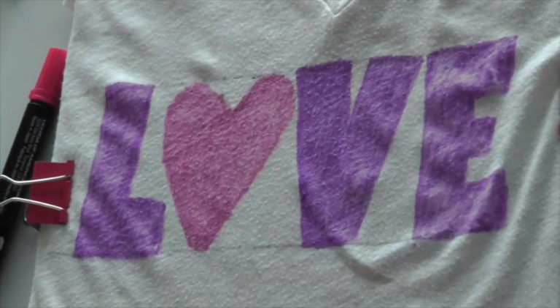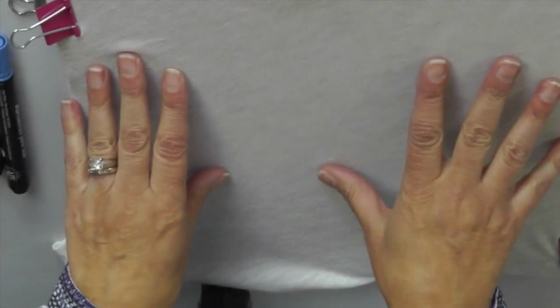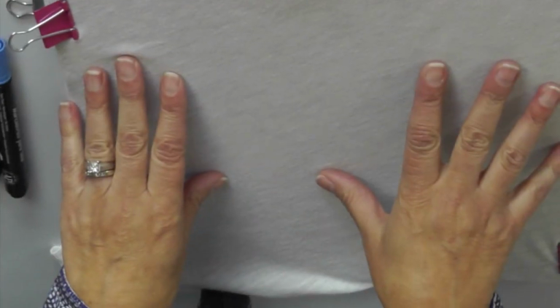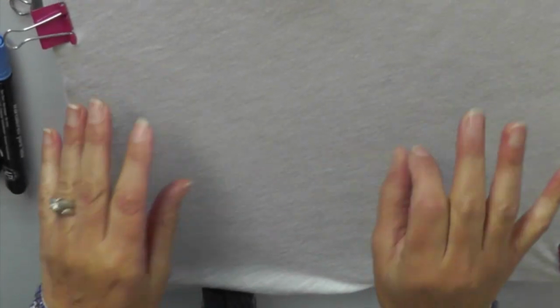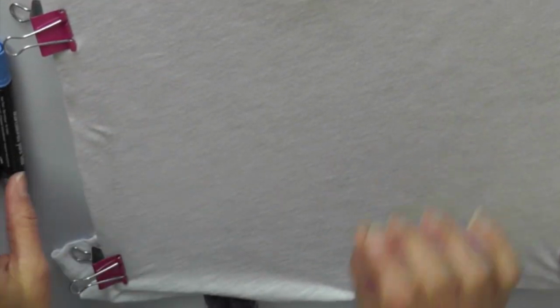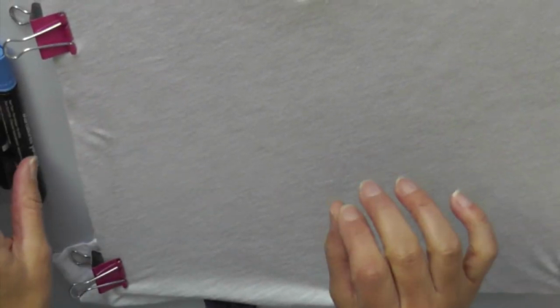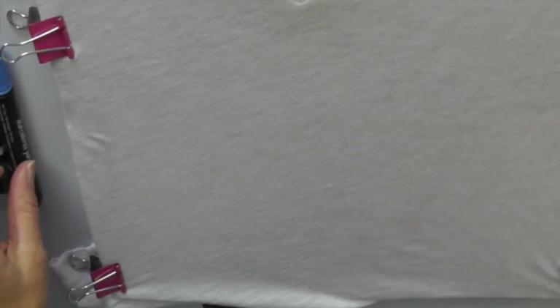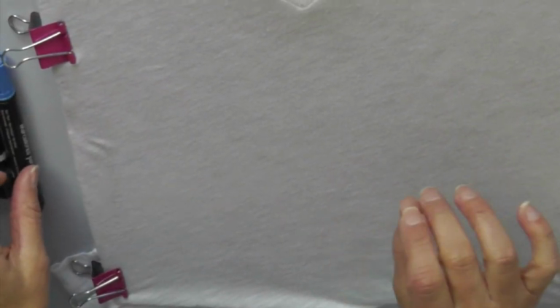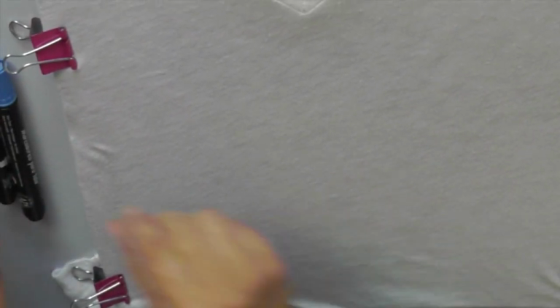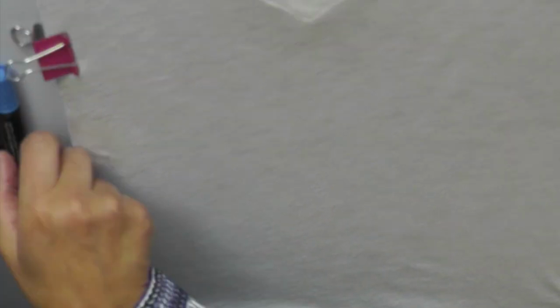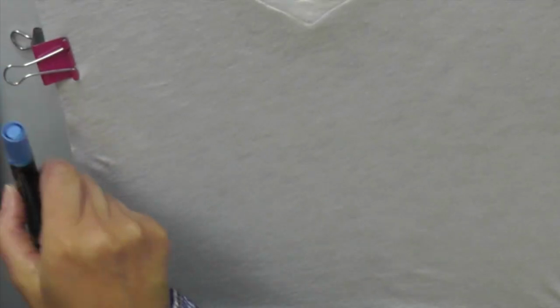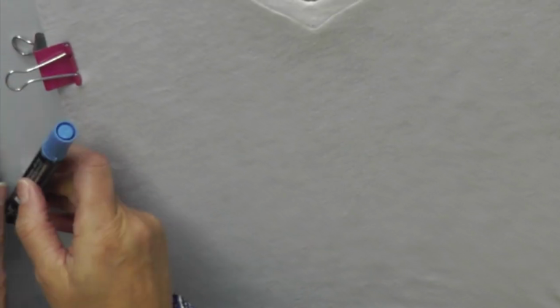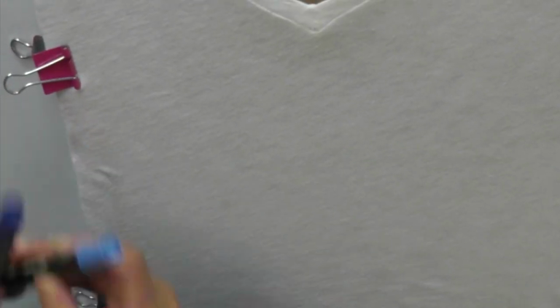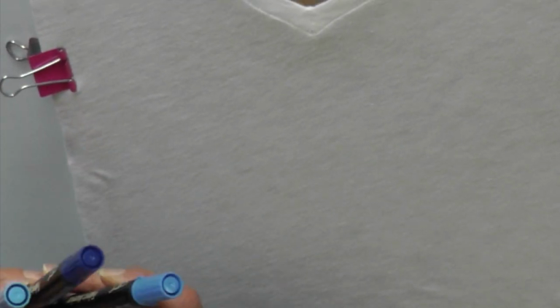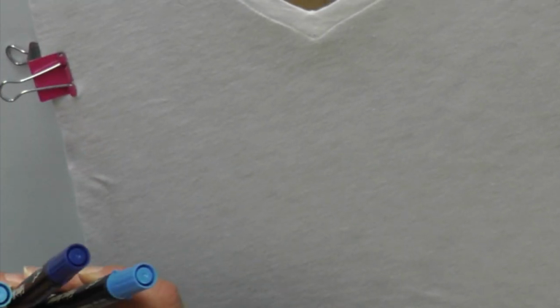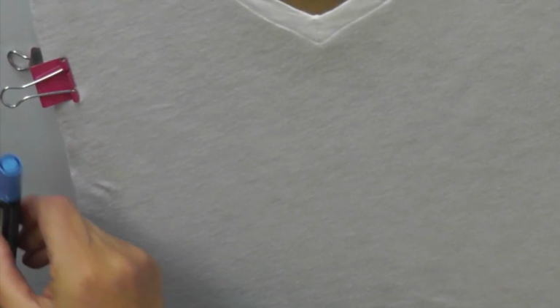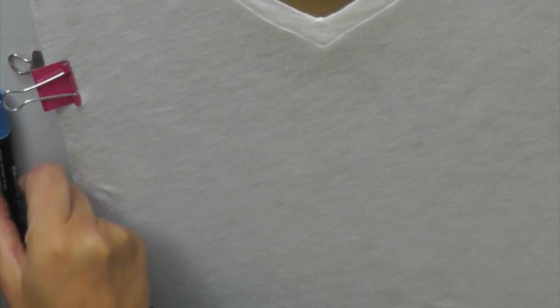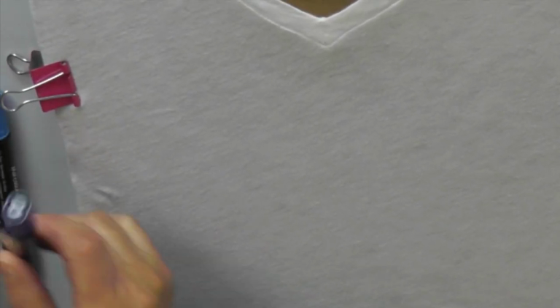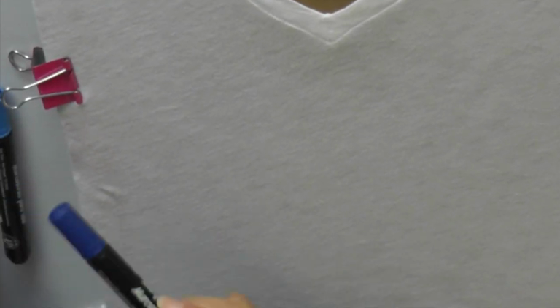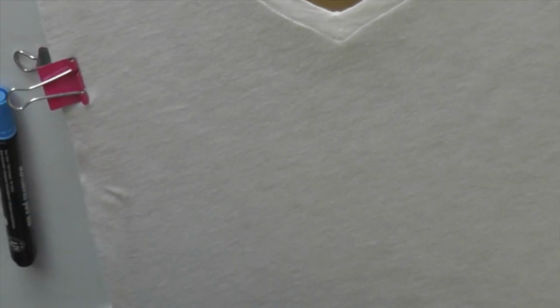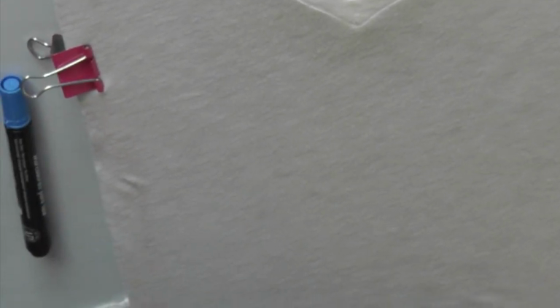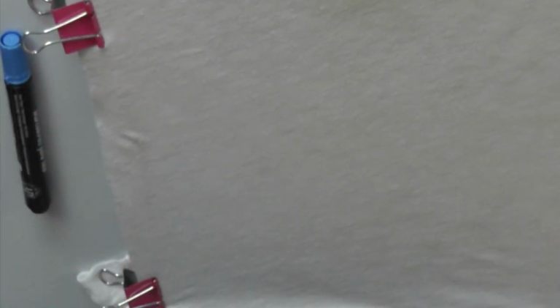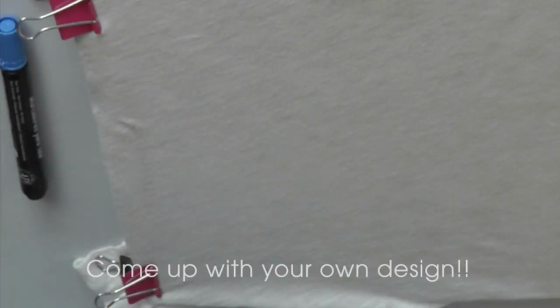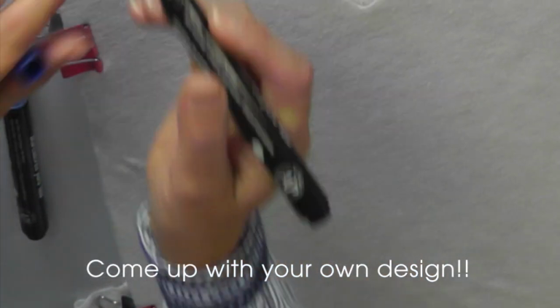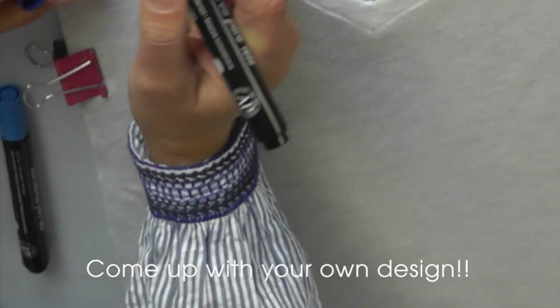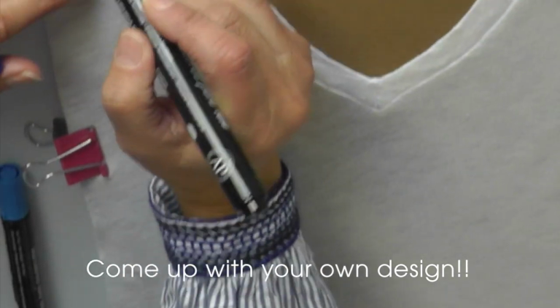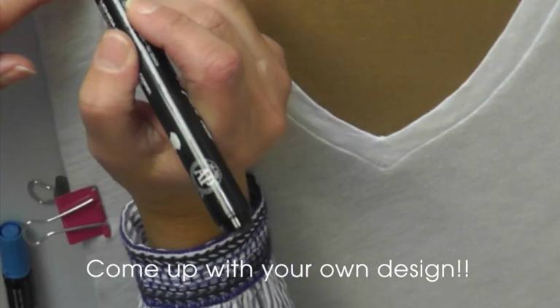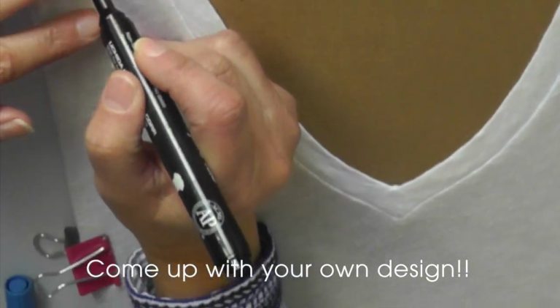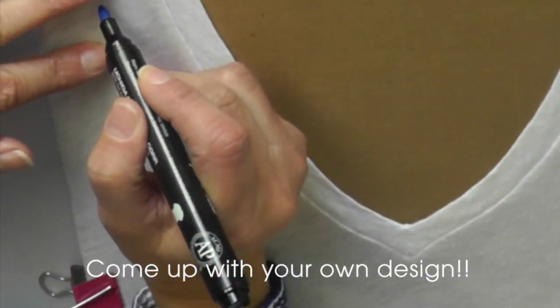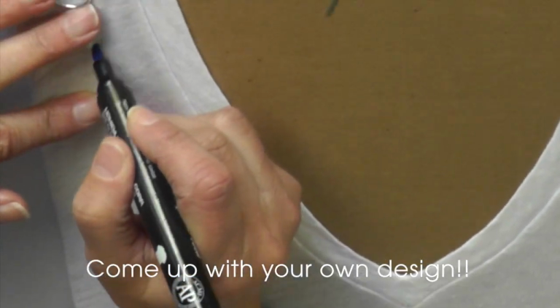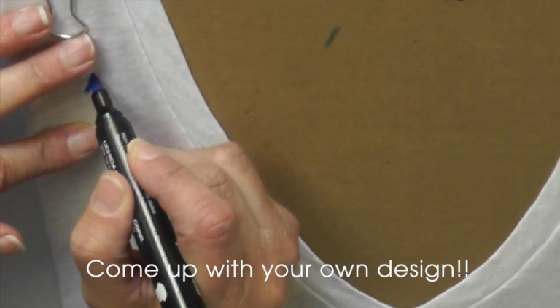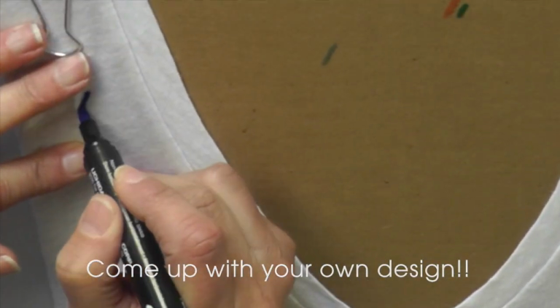For my t-shirt, I'm going to create a print. I'm going to take three of the fabric pens and just do three short lines together all over it, just kind of random.